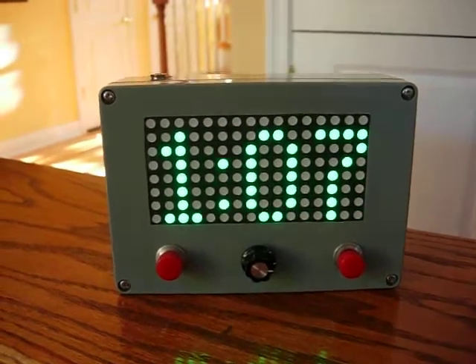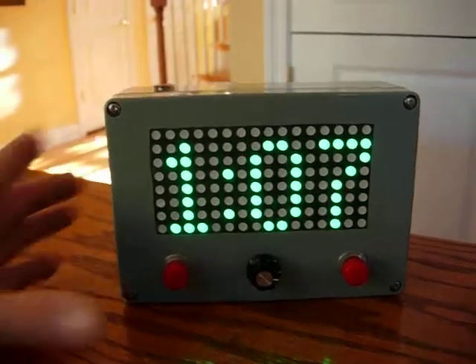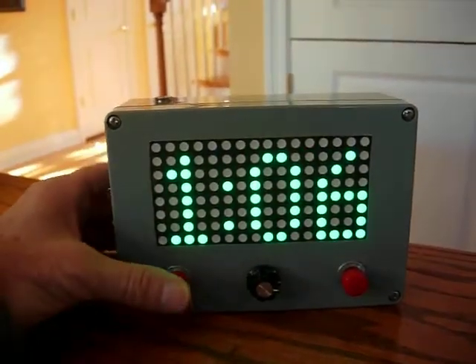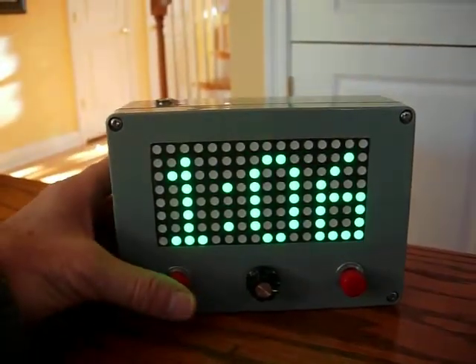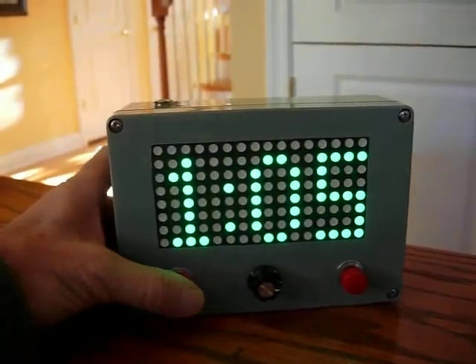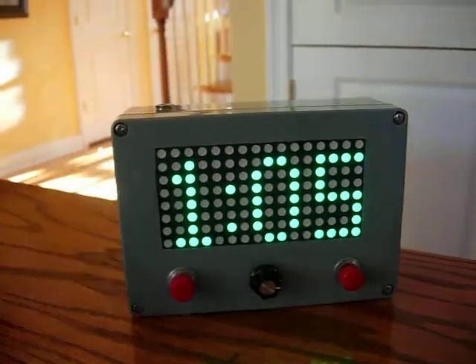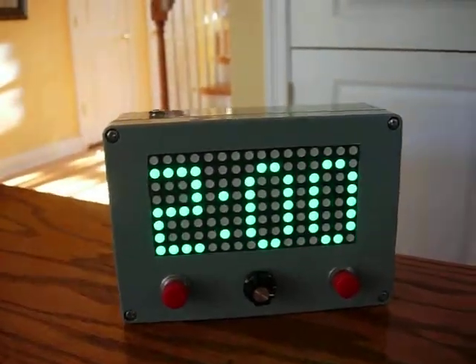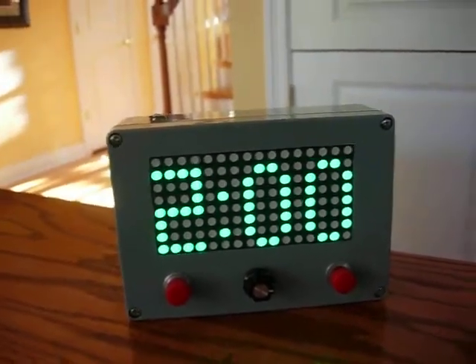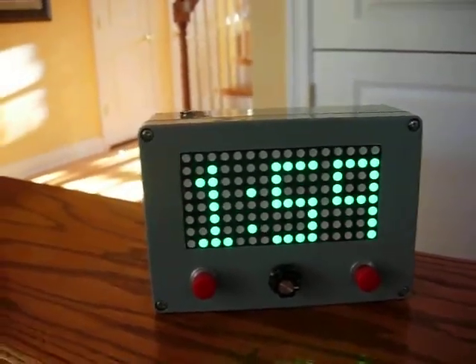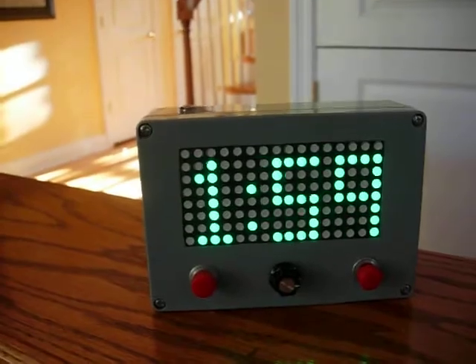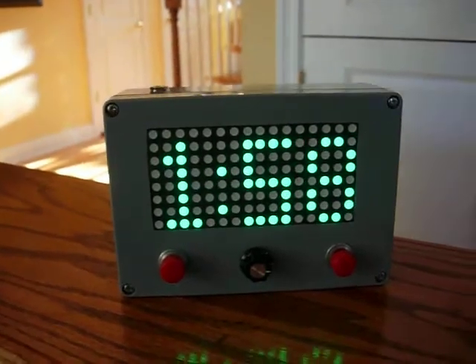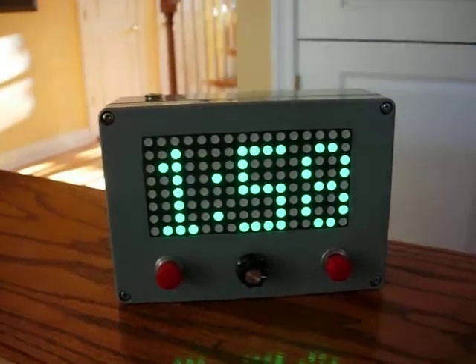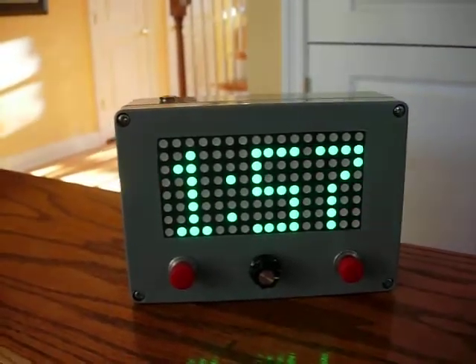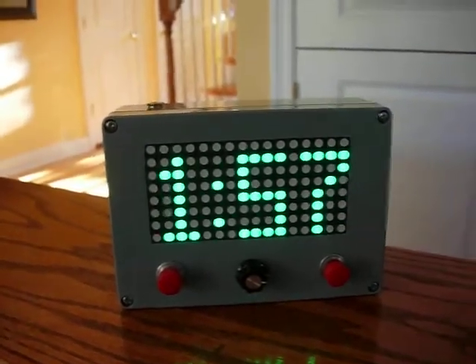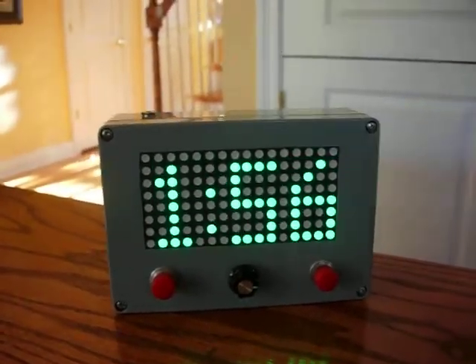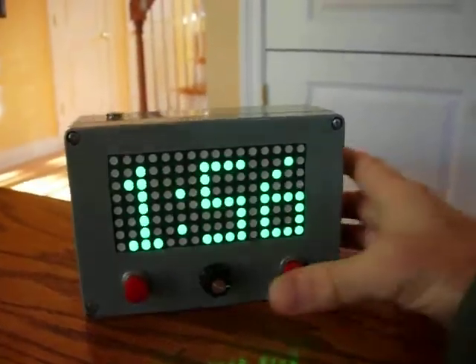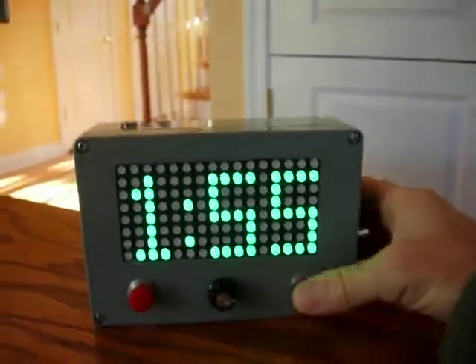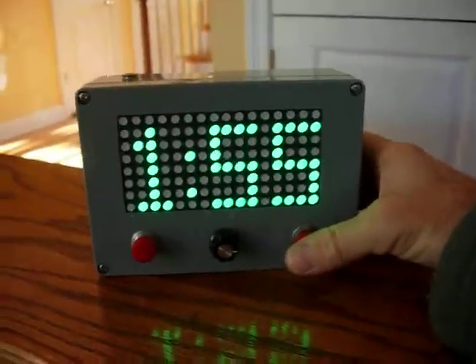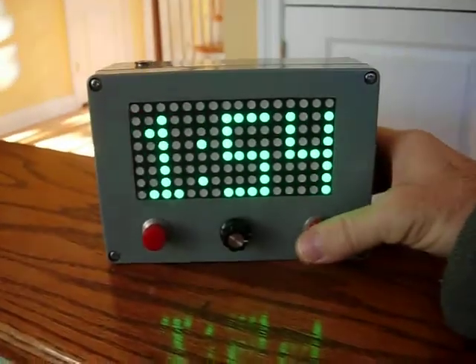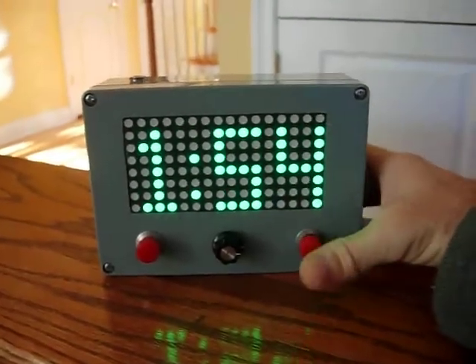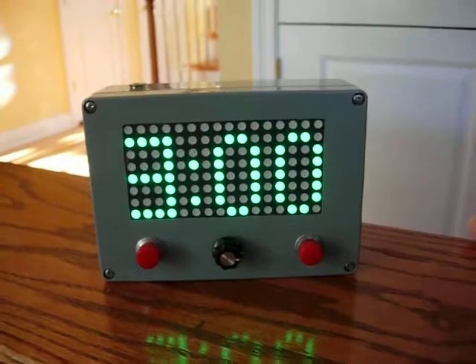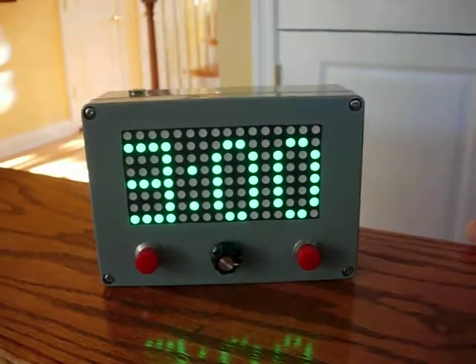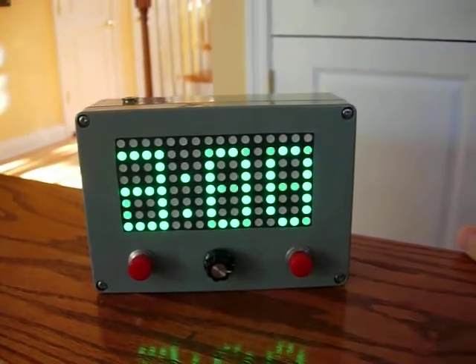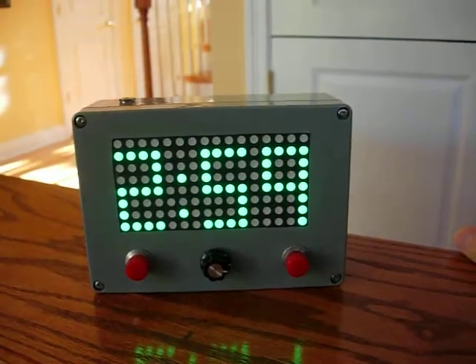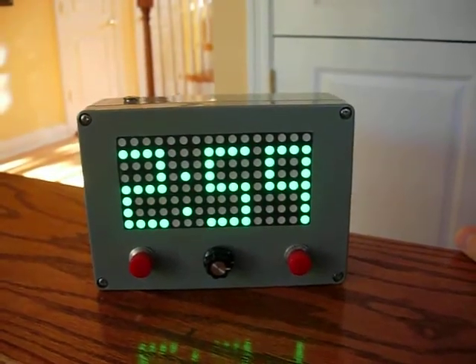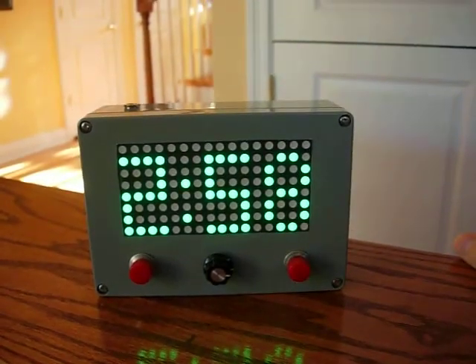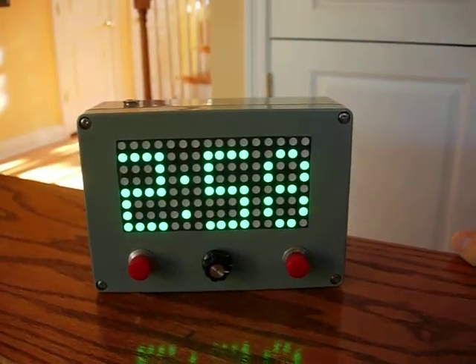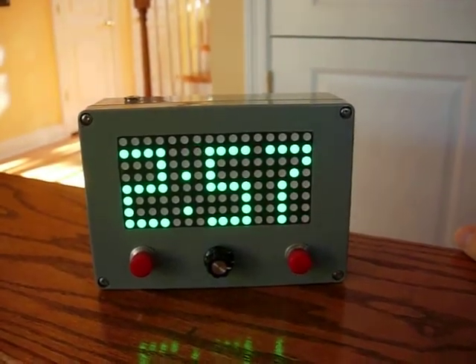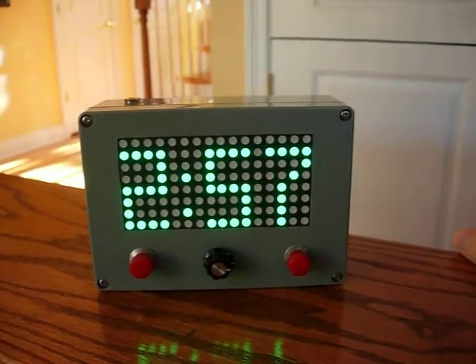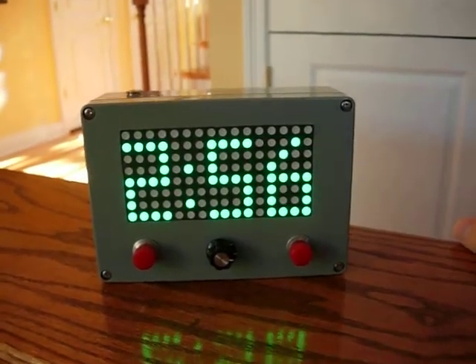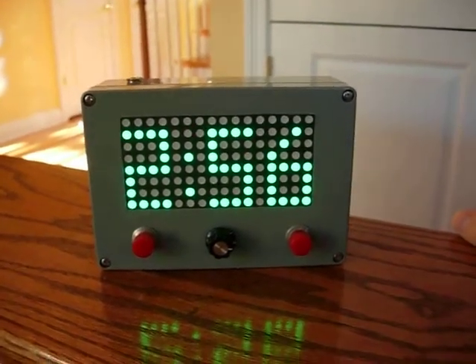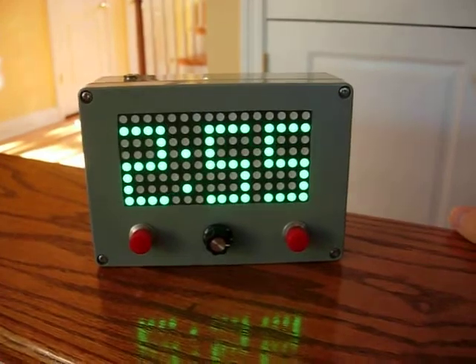You can press a button for two minutes and it counts down. Press the other button for three minutes and it counts down. It will go to zero and just stop at zero.